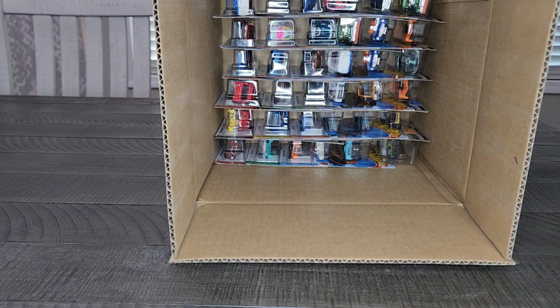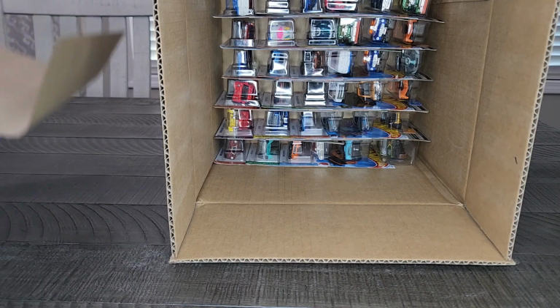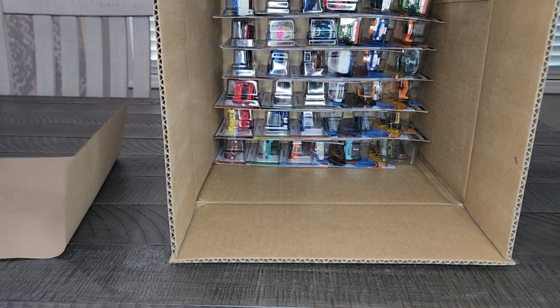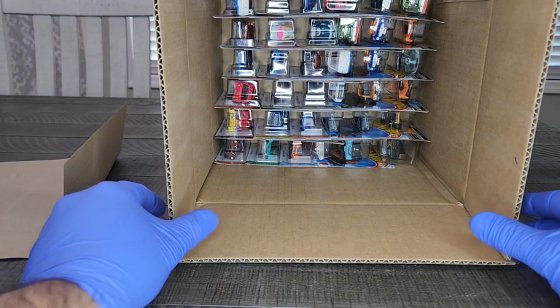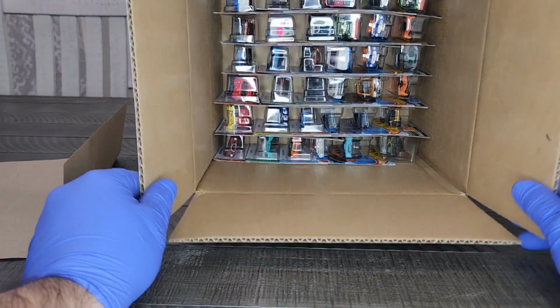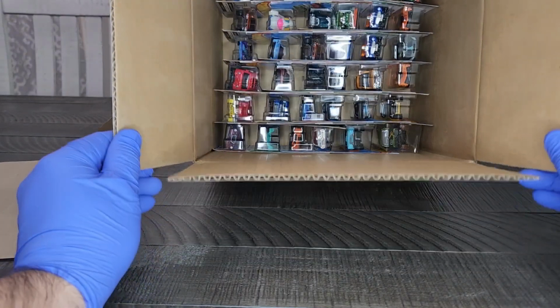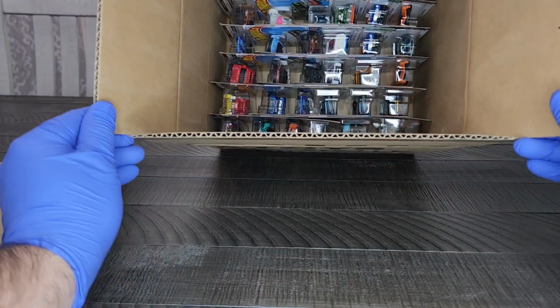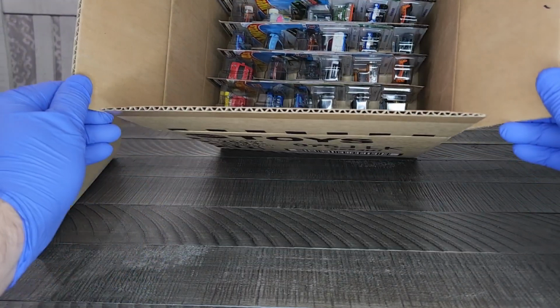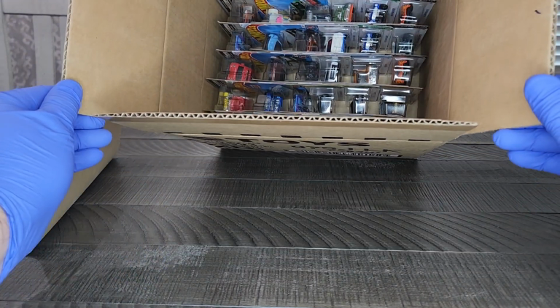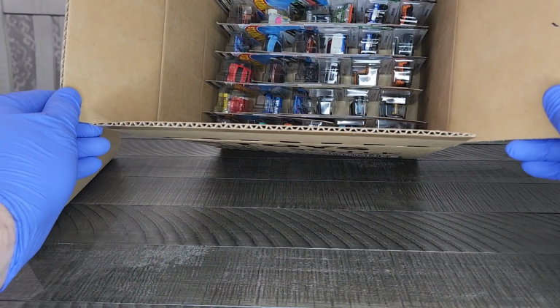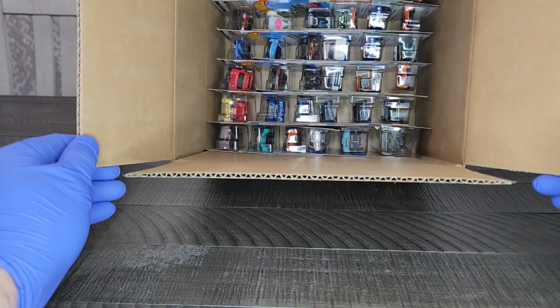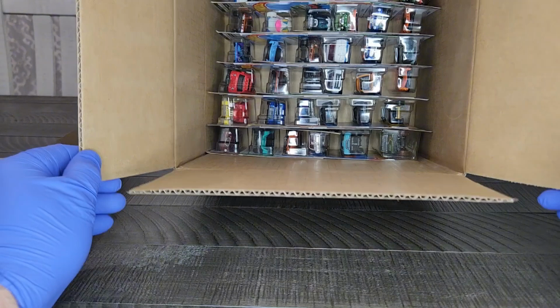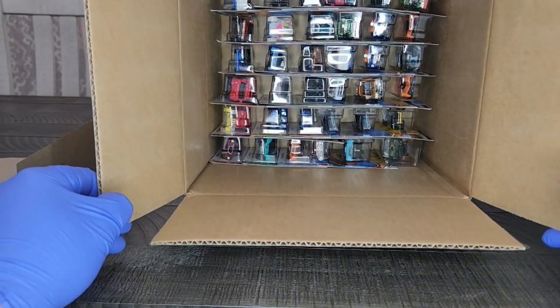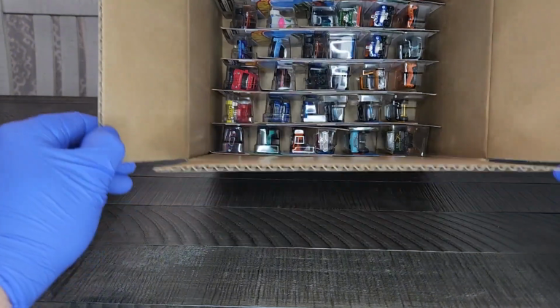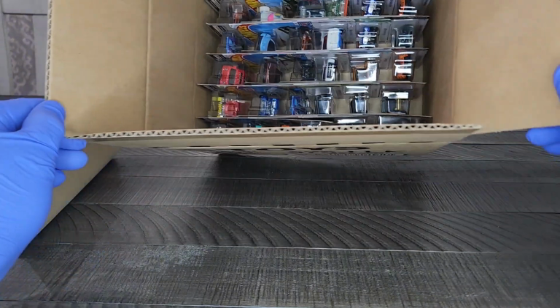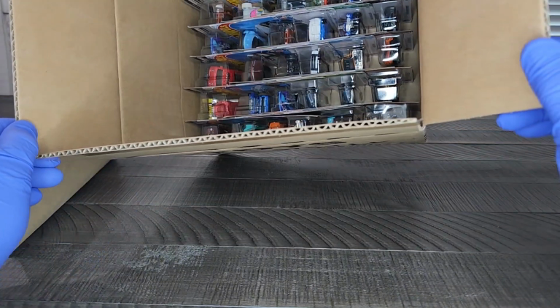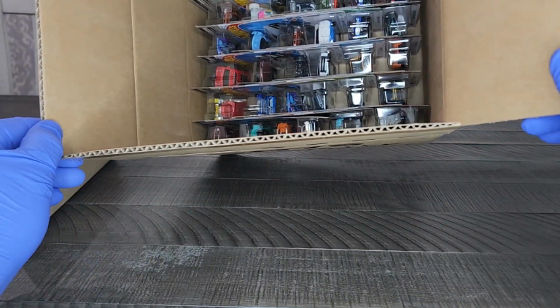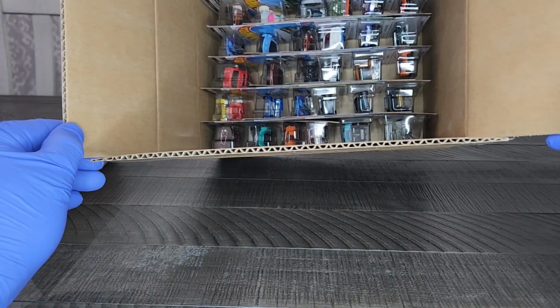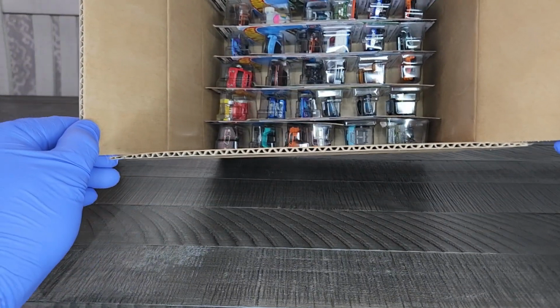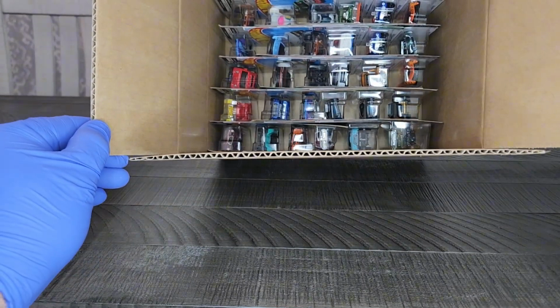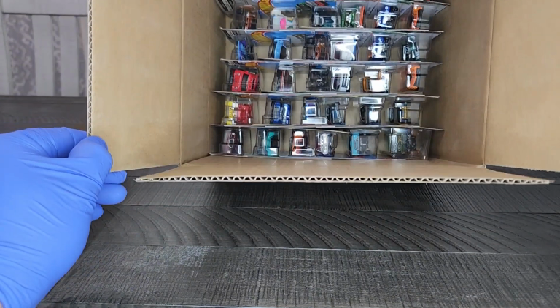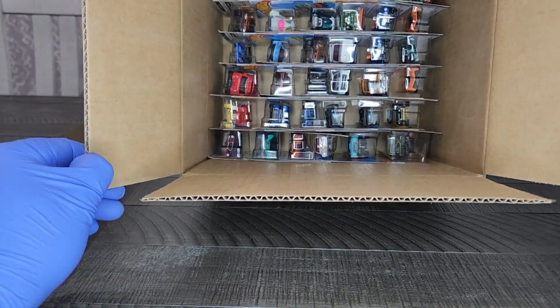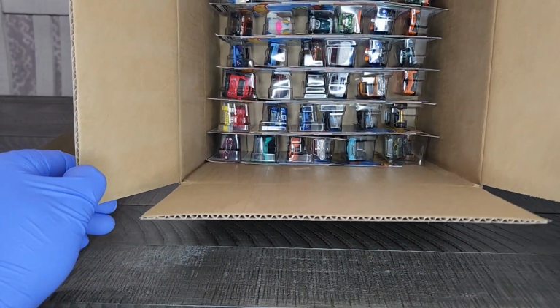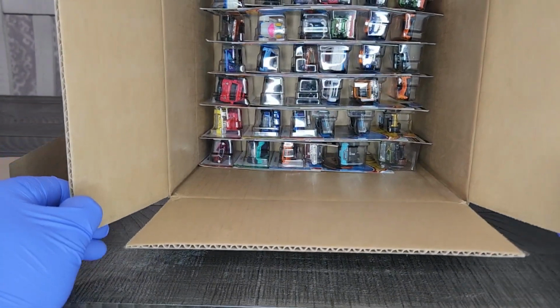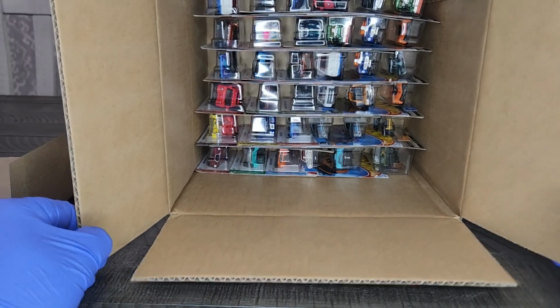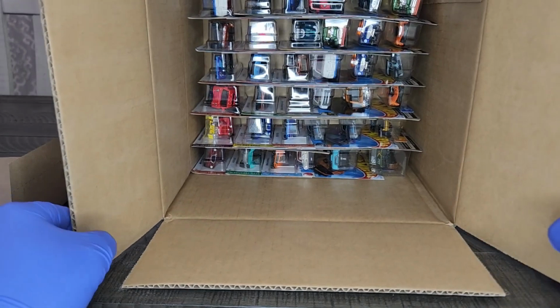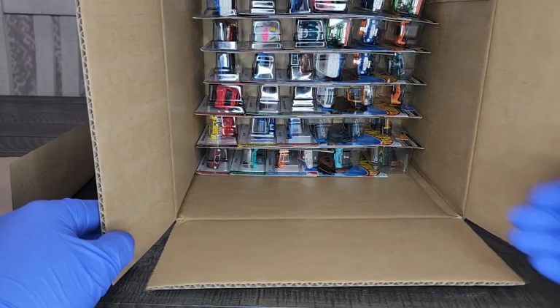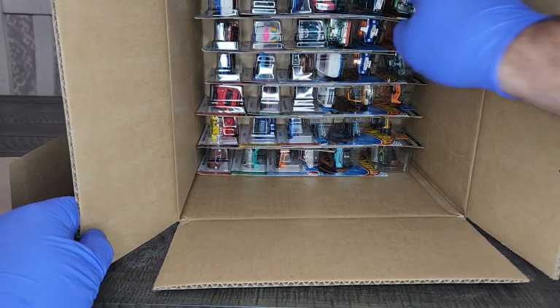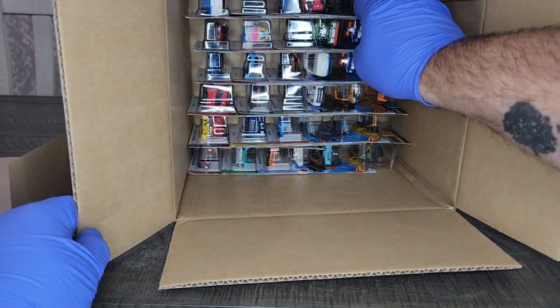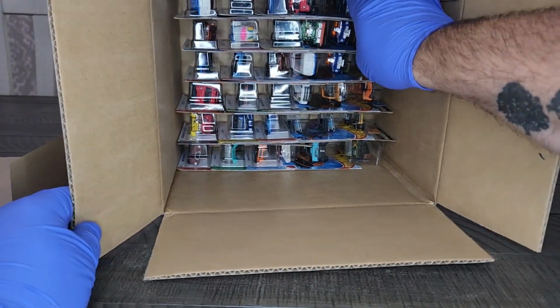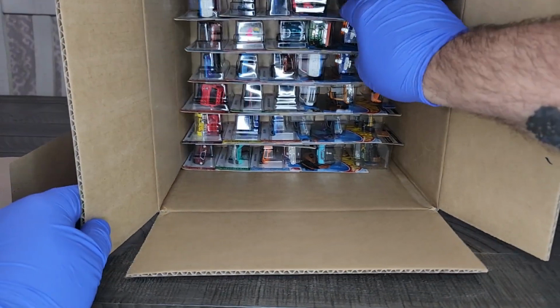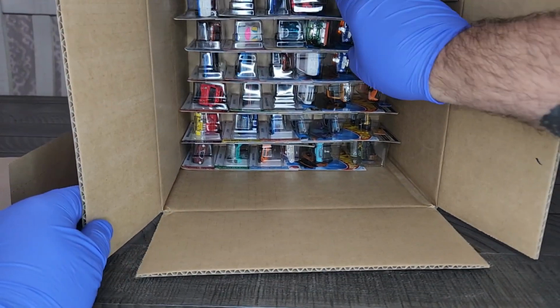We're halfway through the case — just keep going. There'll be a Super in here. Could there be a regular treasure hunt? Just don't know. We'll have to see — we'll find out together.